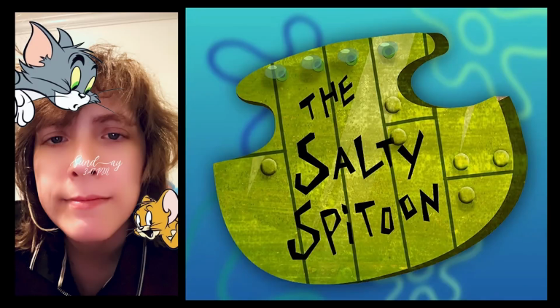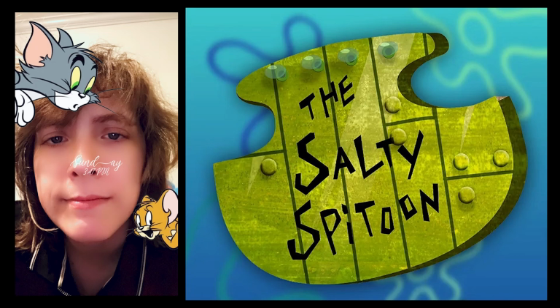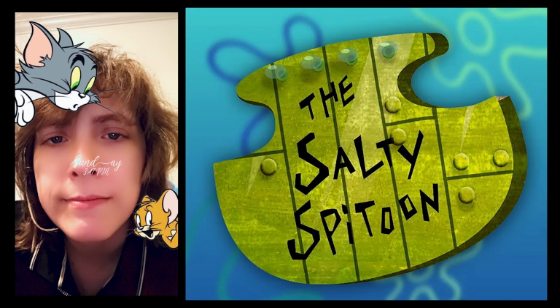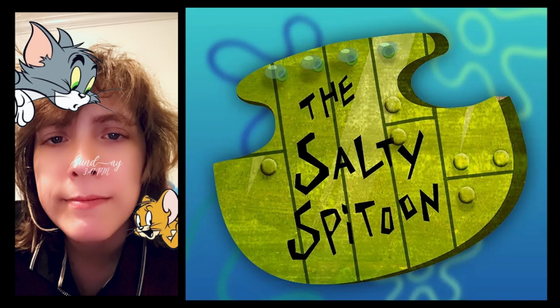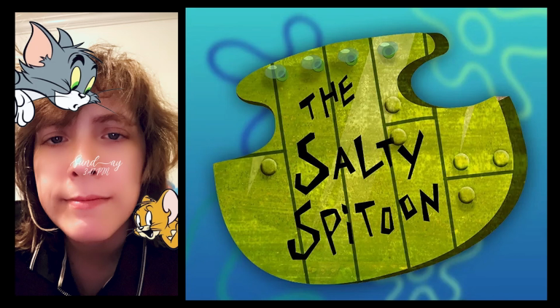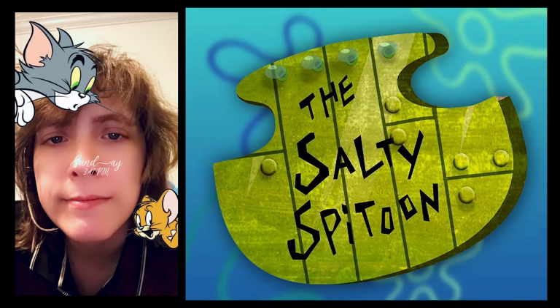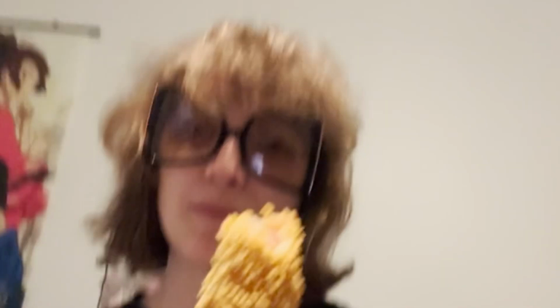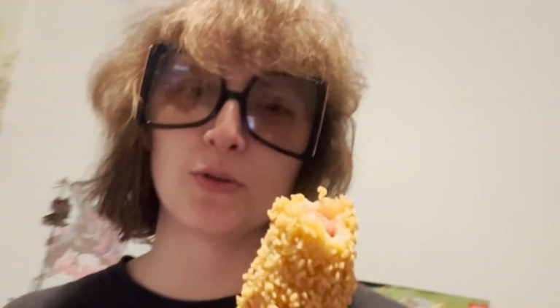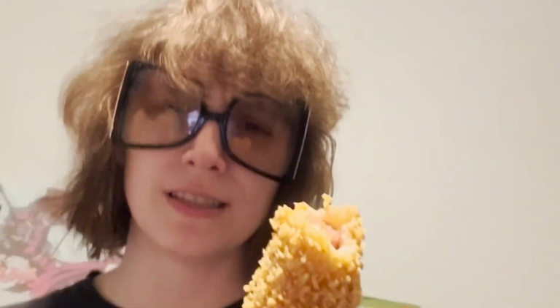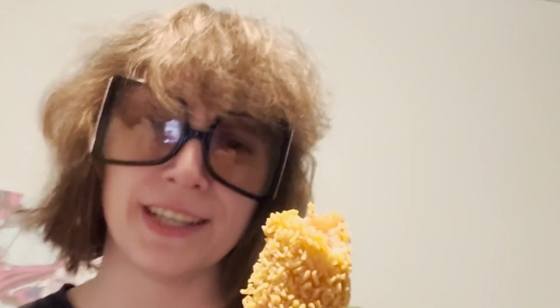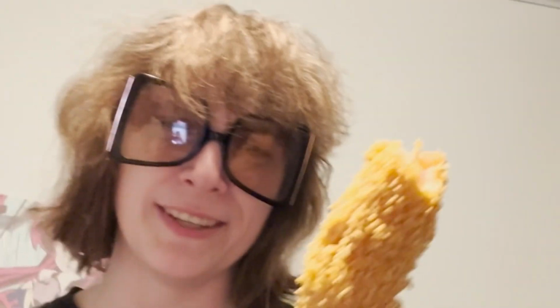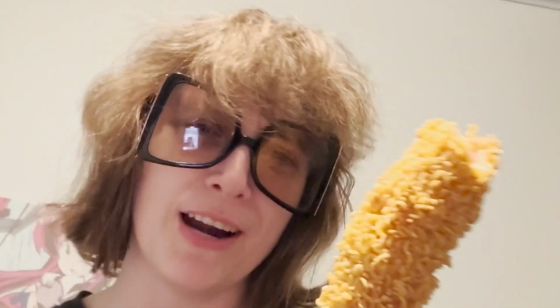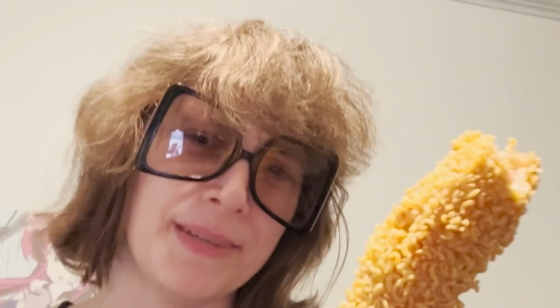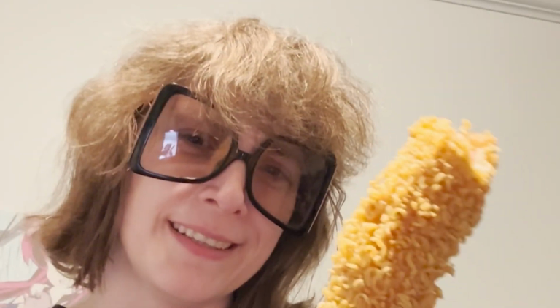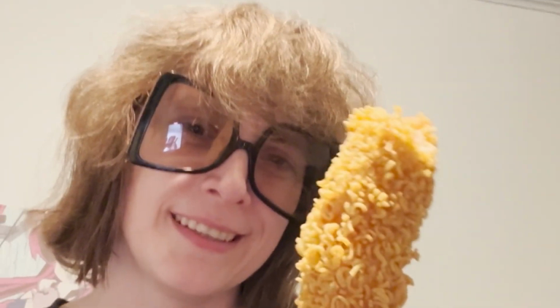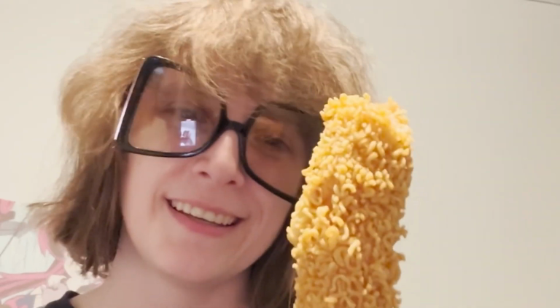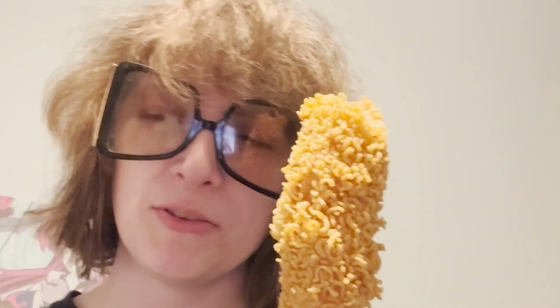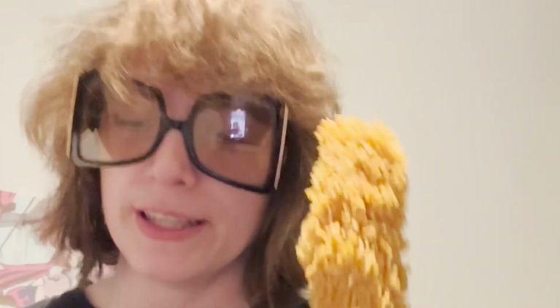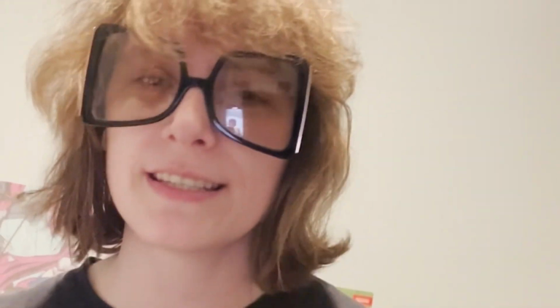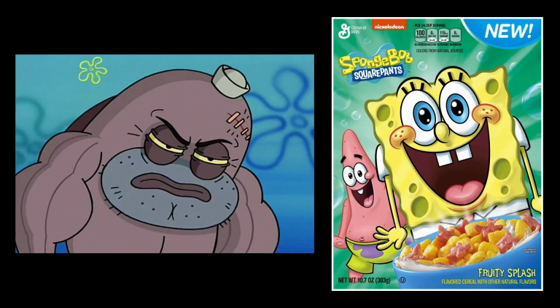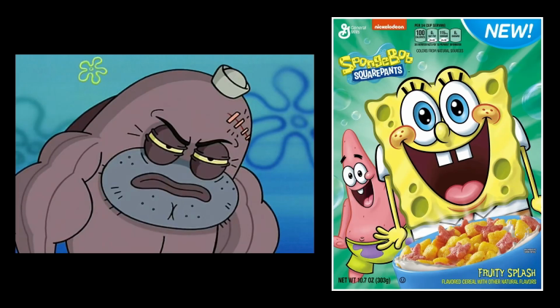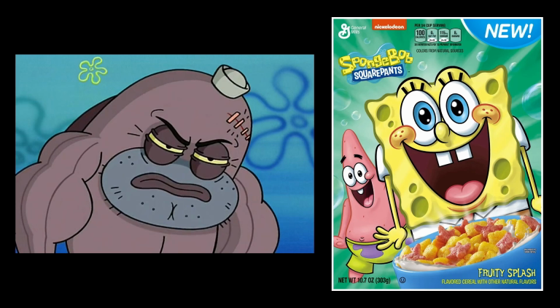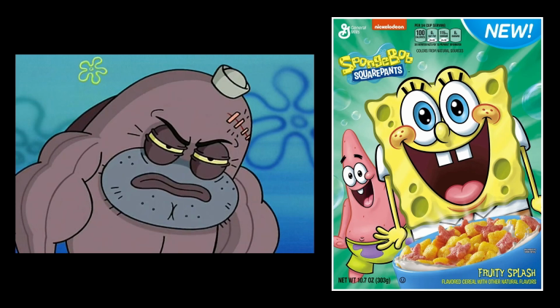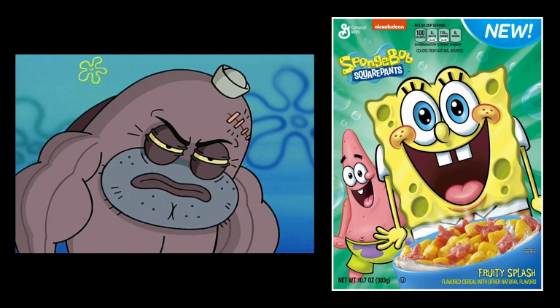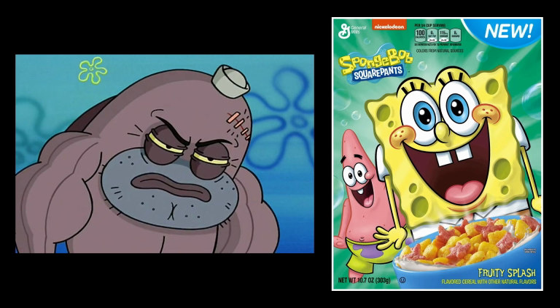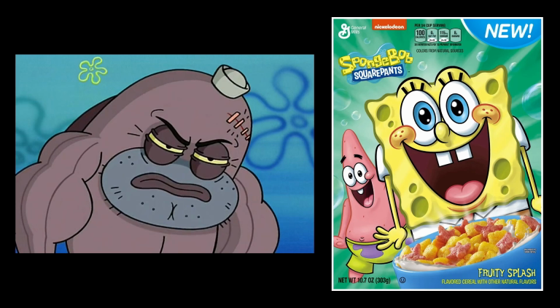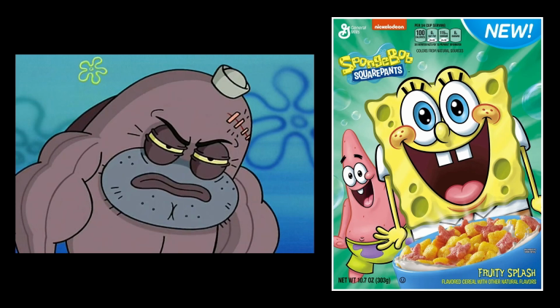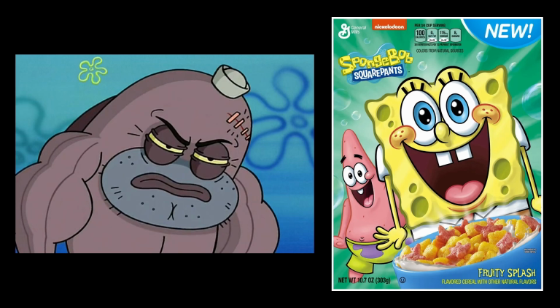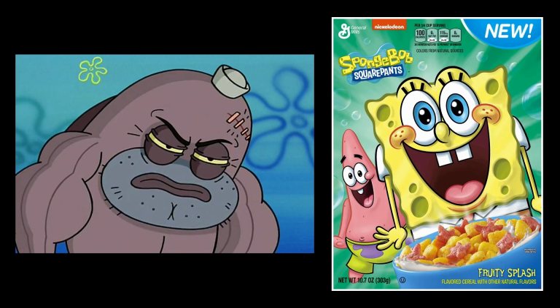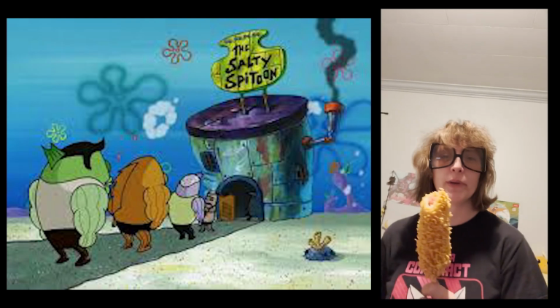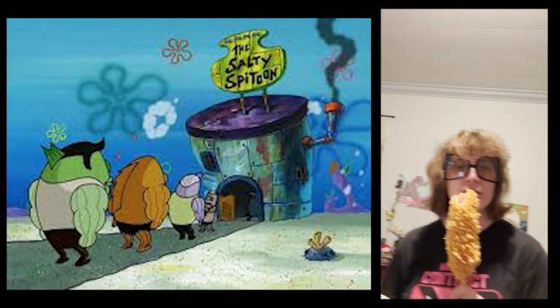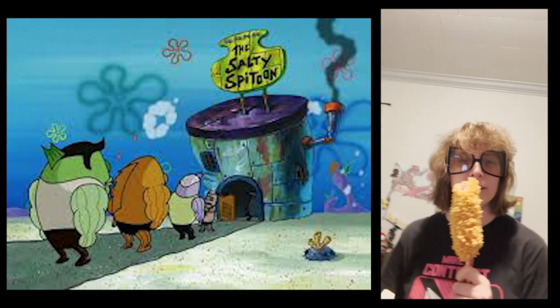How tough are you? I'm so tough, I could eat ramen with the density of a steel nail for breakfast, with my bare teeth.